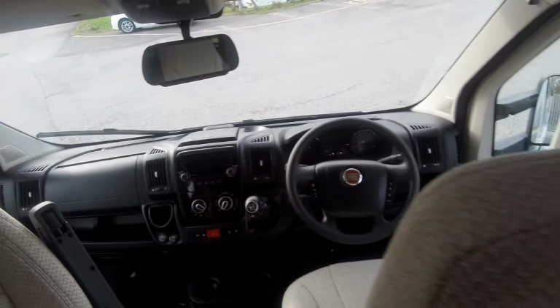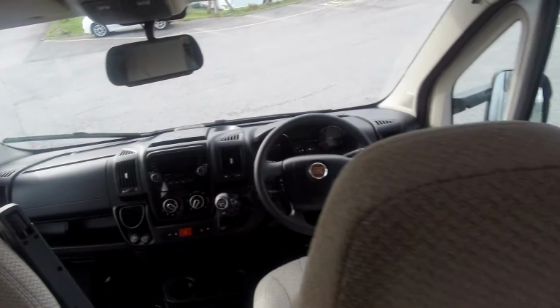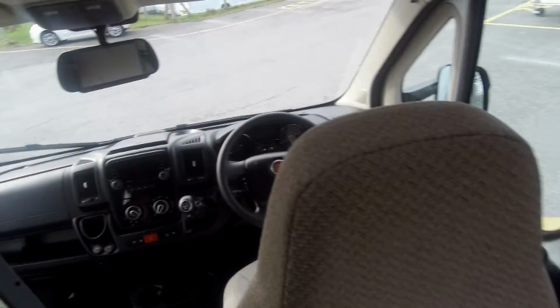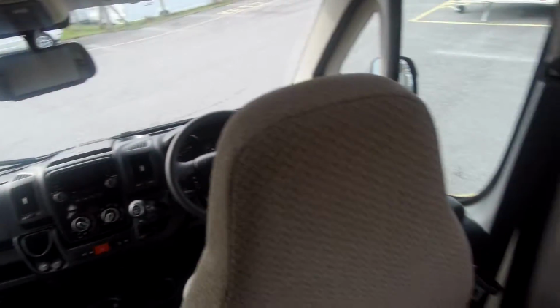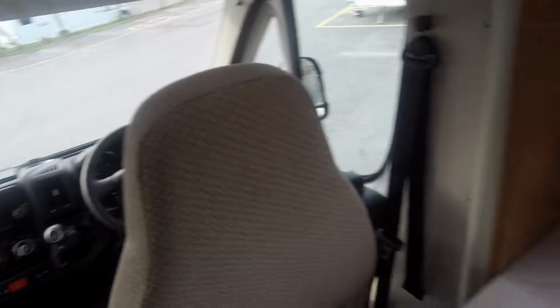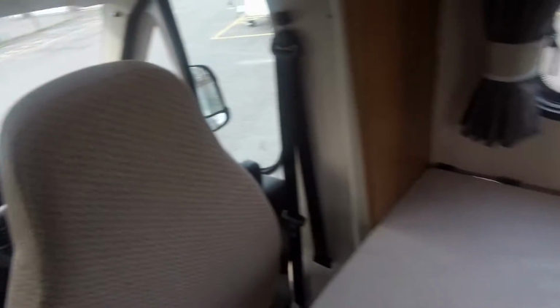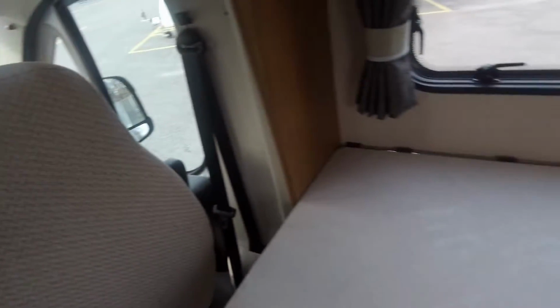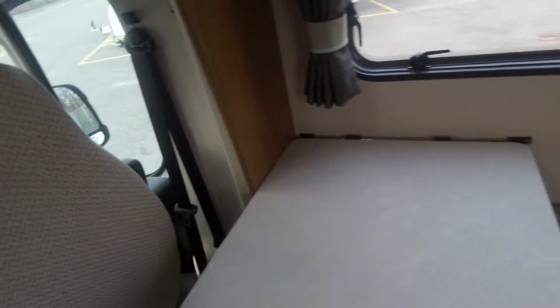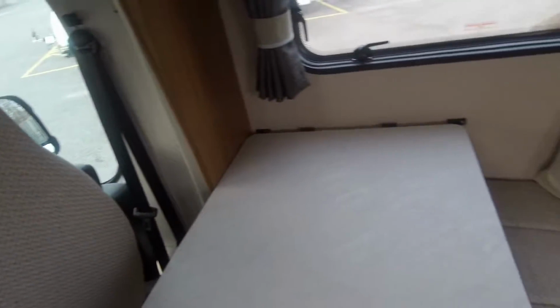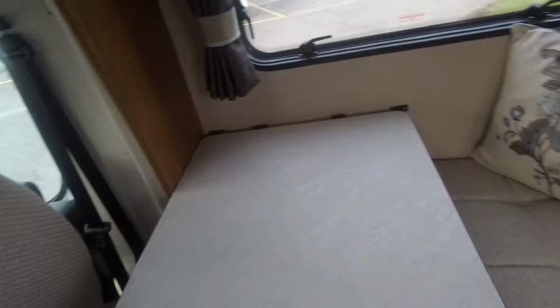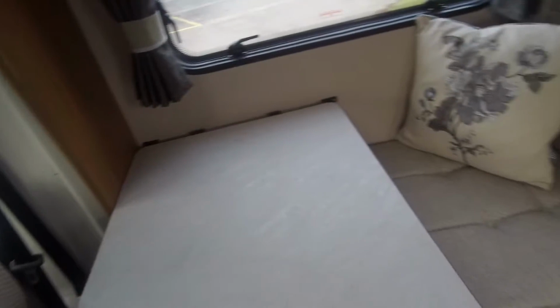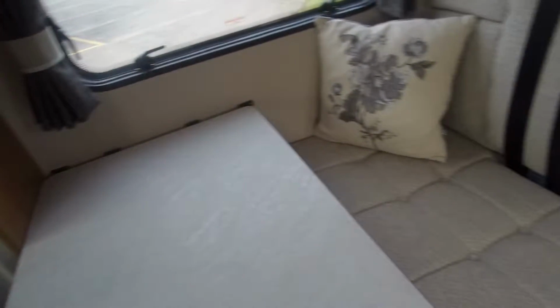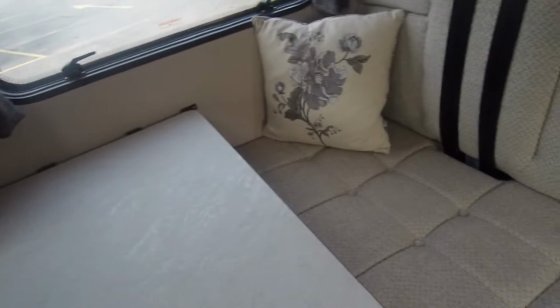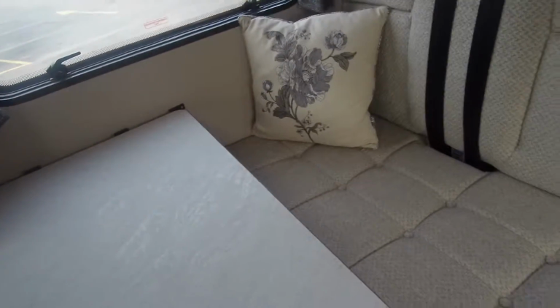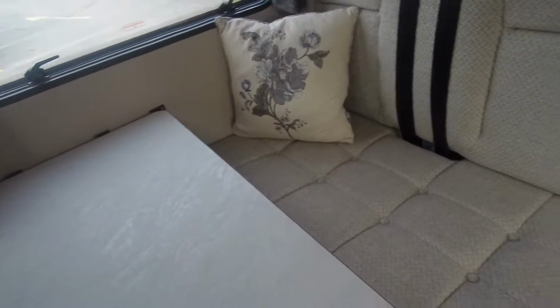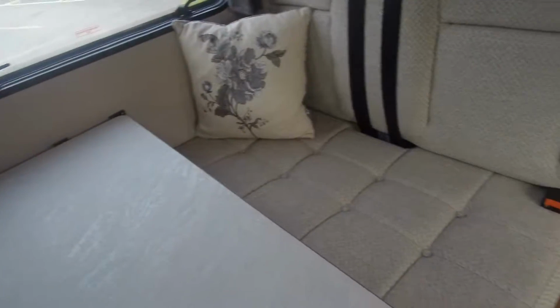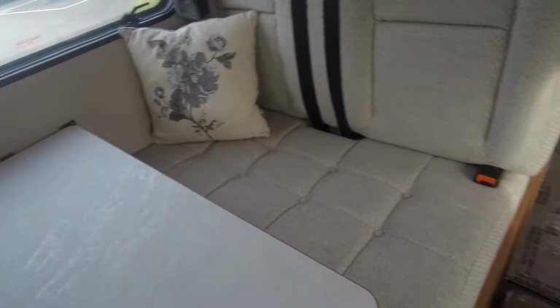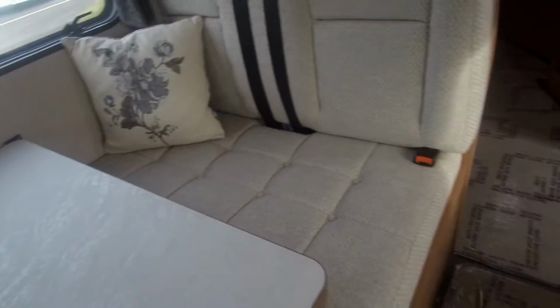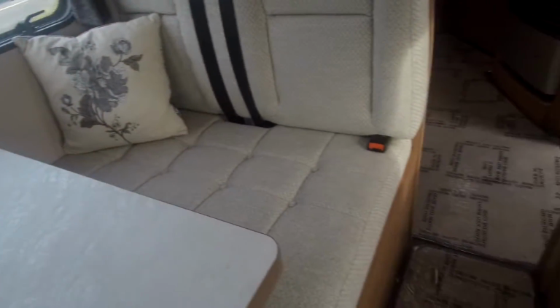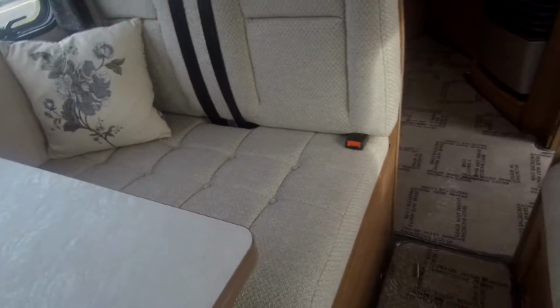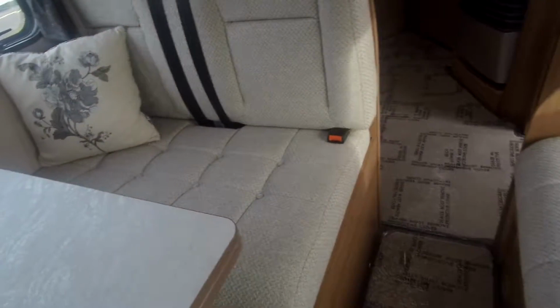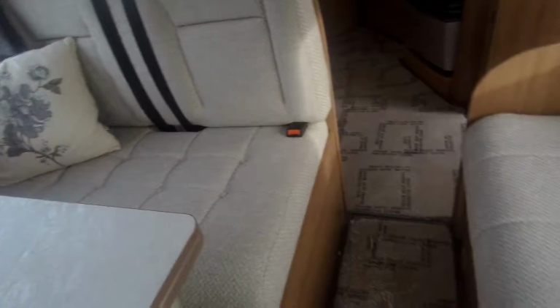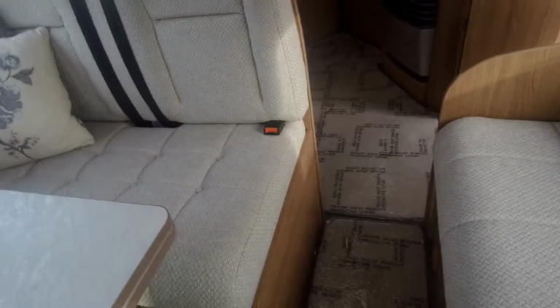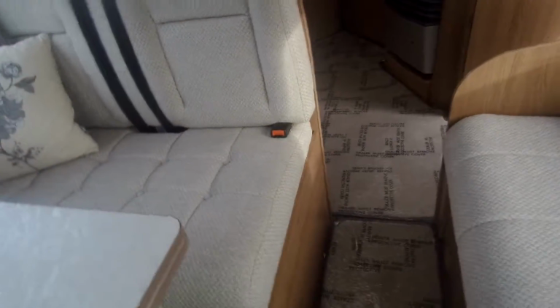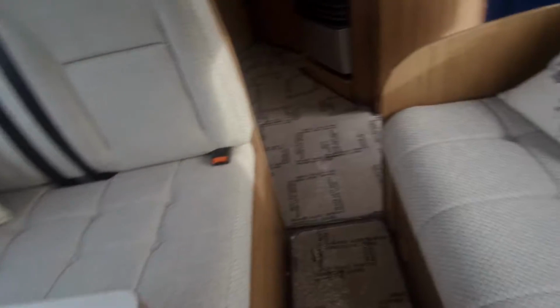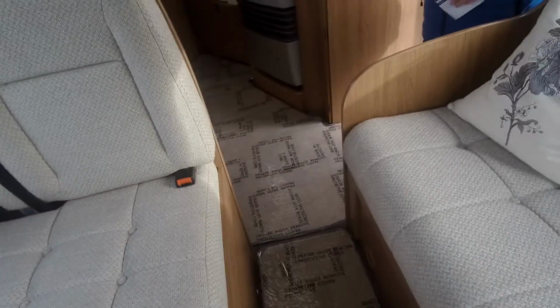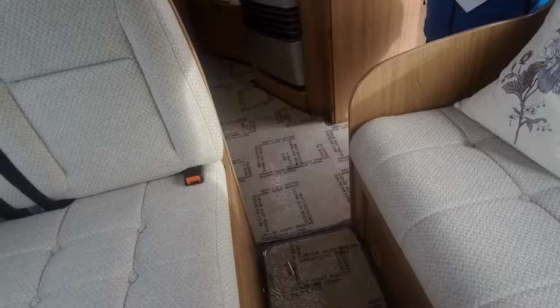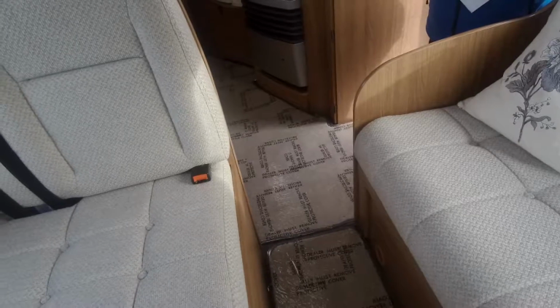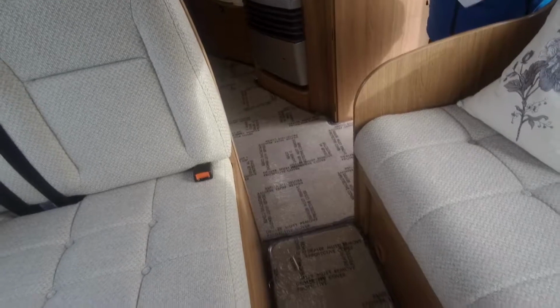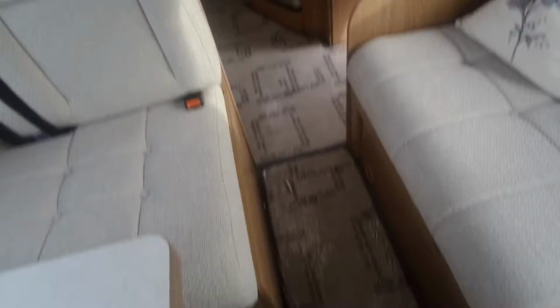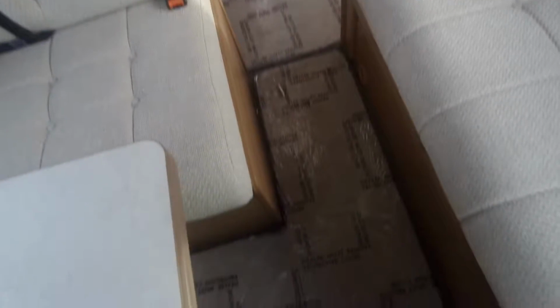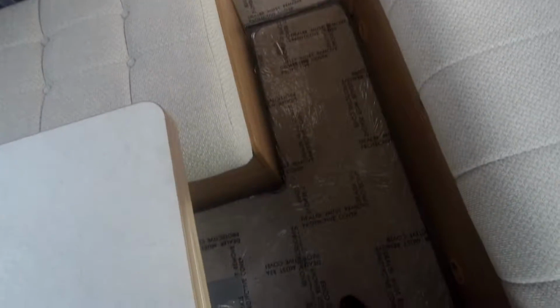Coming back through, you'll see we've got the half dinette with two seat belts, so it's provisioned to take travellers, and this area also makes into a double bed.